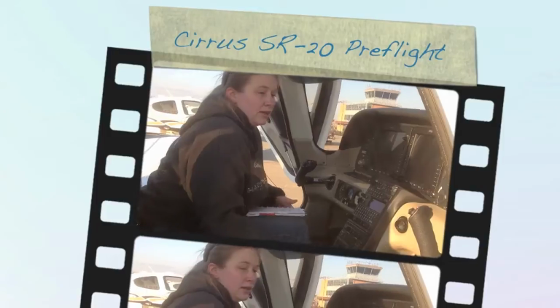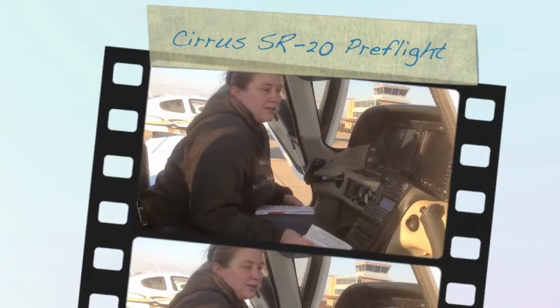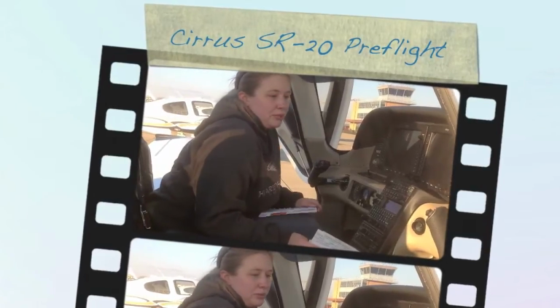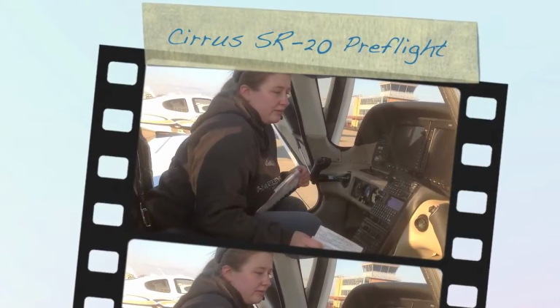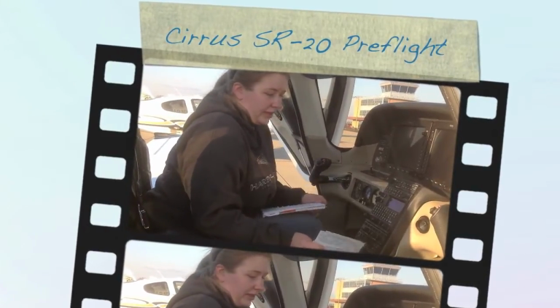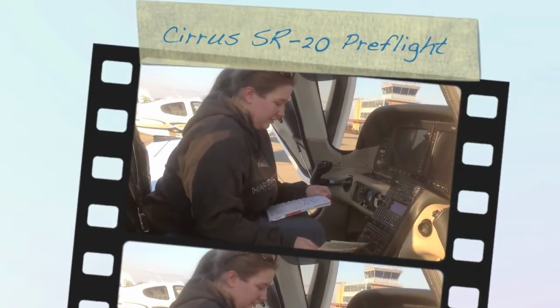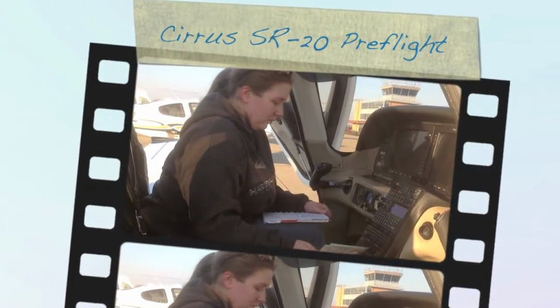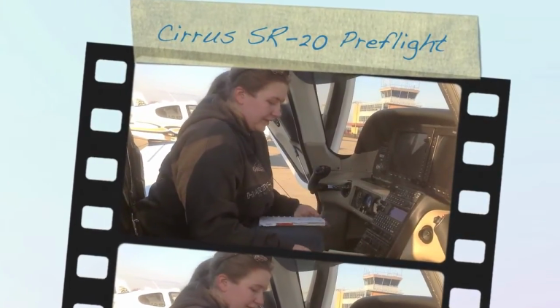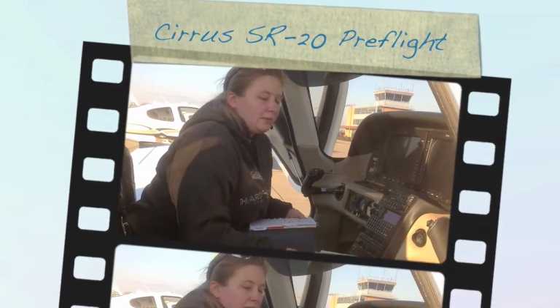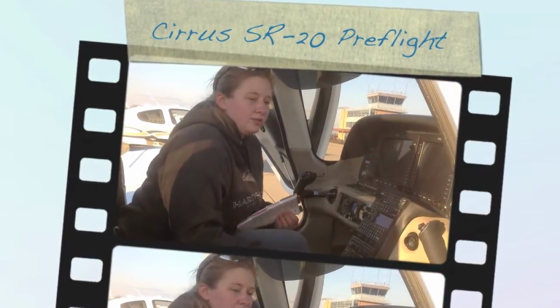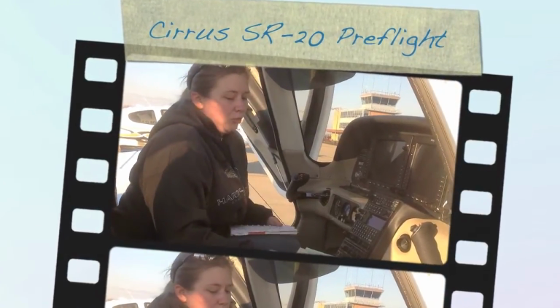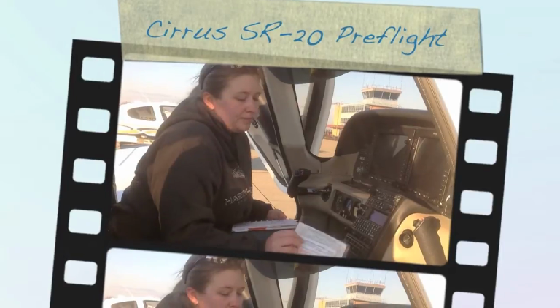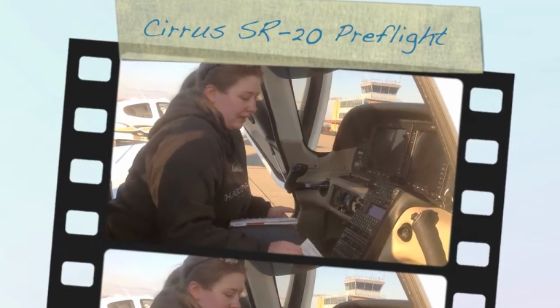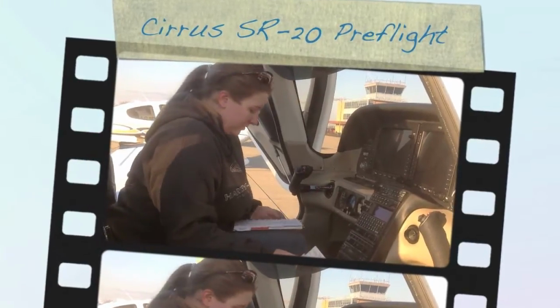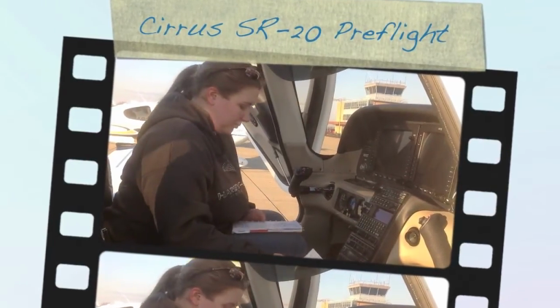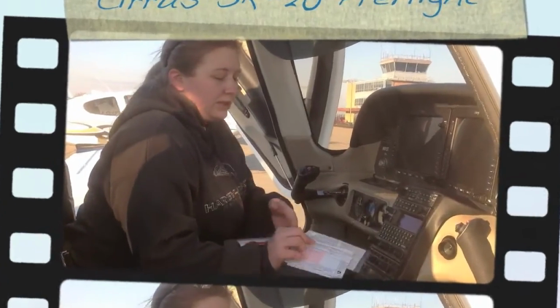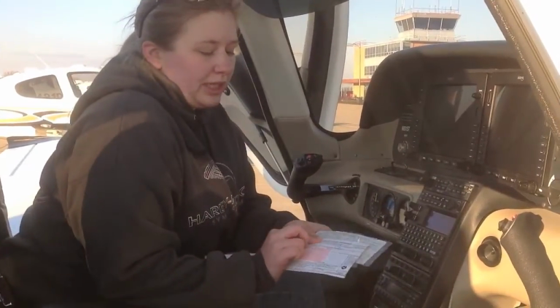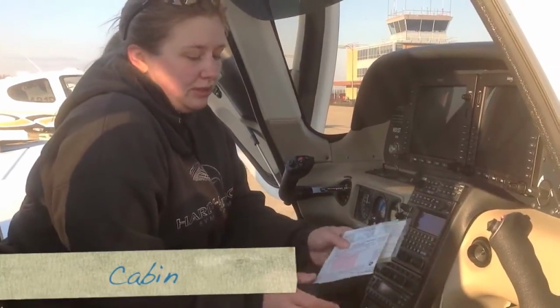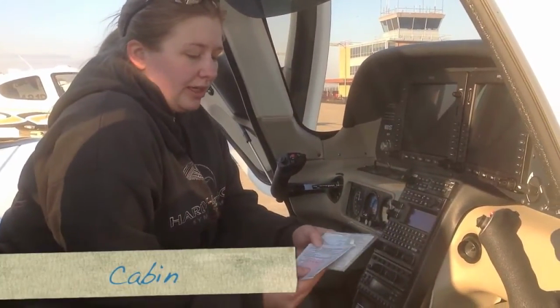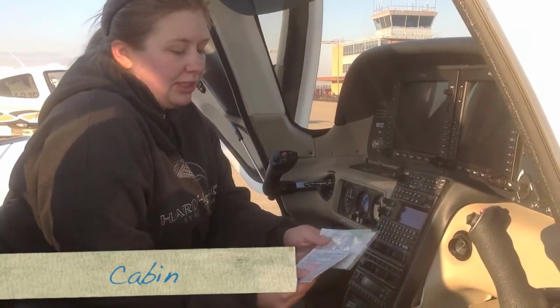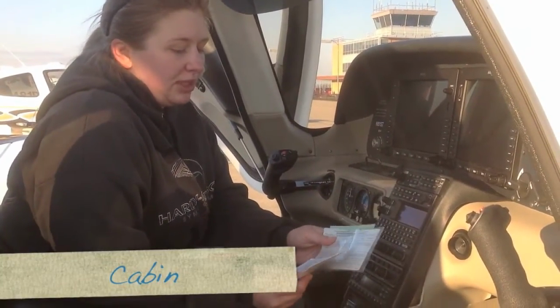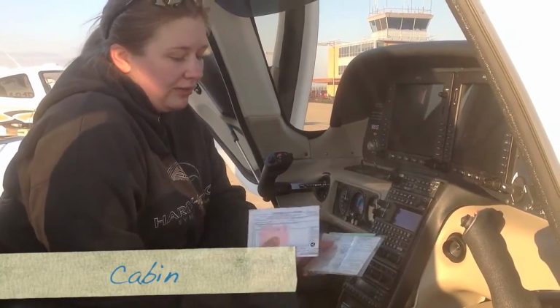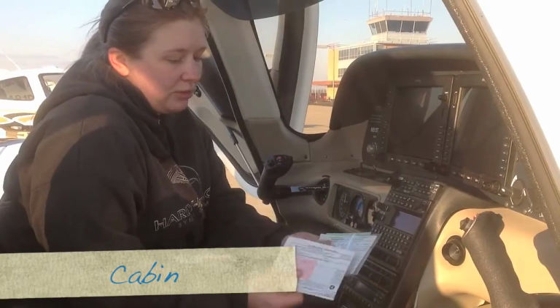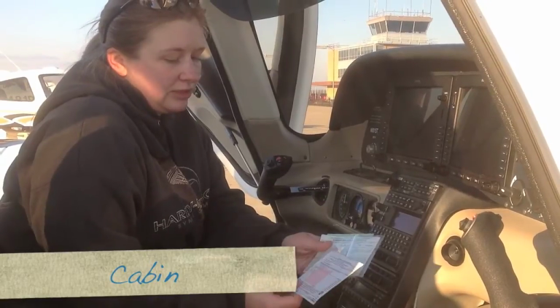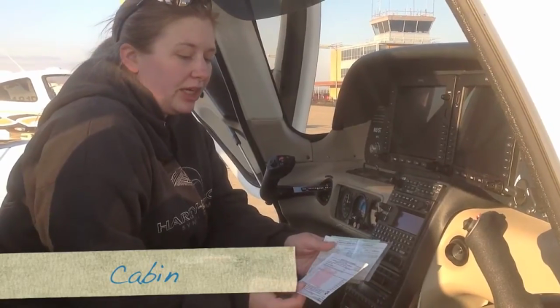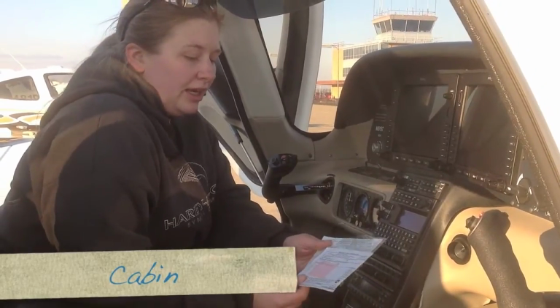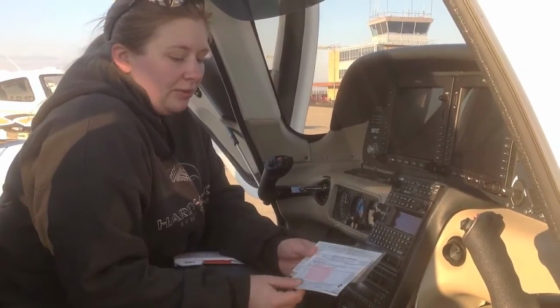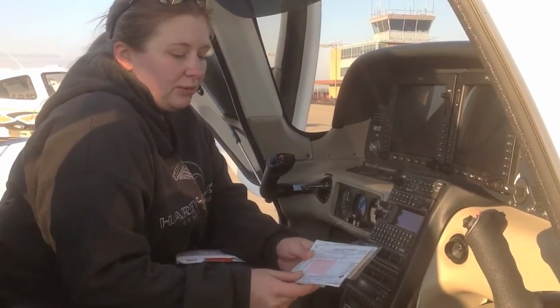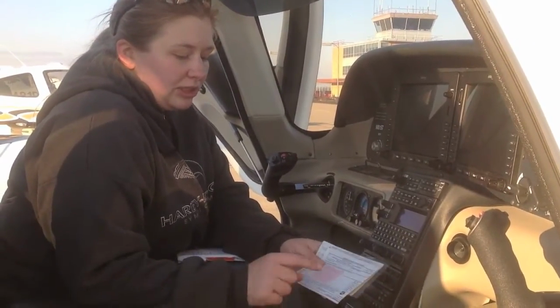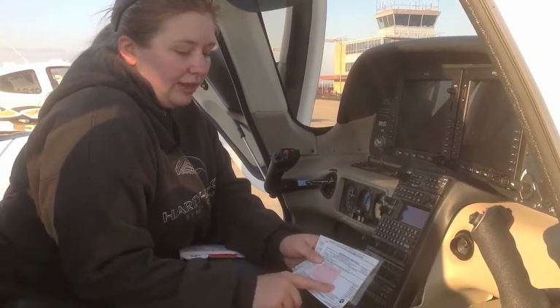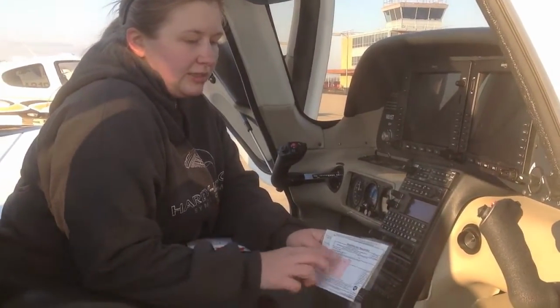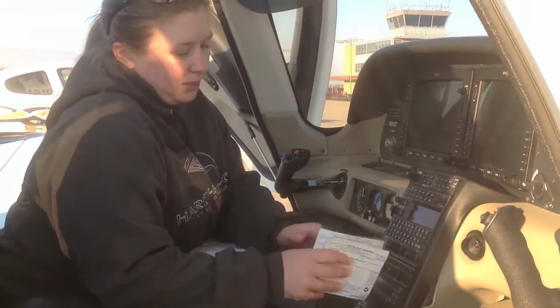This is our pre-flight for inside the cabin for group one. The first thing we do is we check our required documentation. We make sure we have our airworthiness certificate and that we have our registration, and that it's not expired.